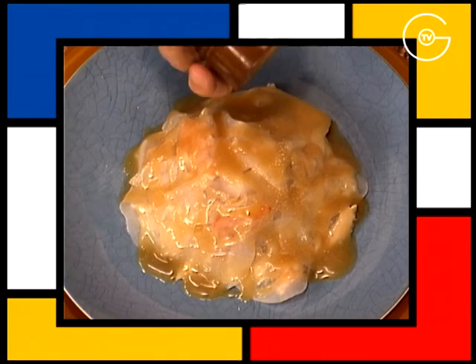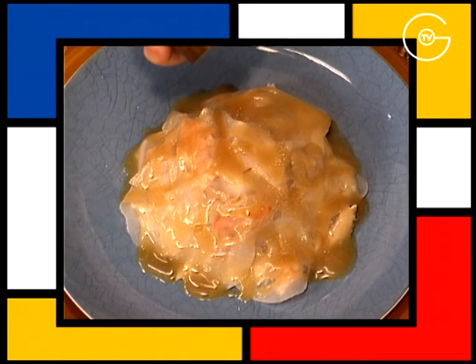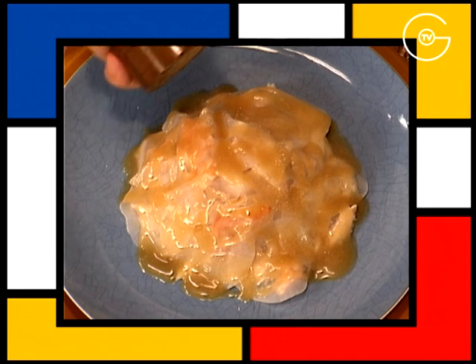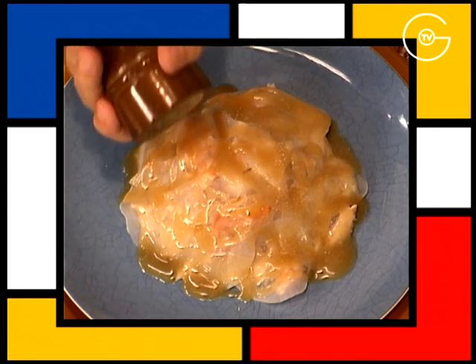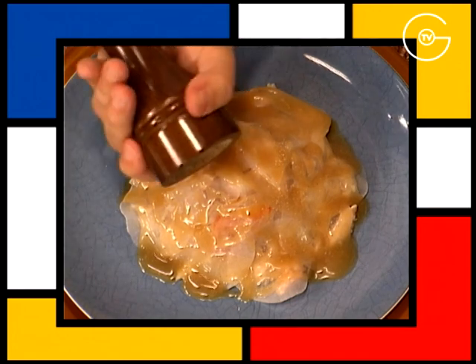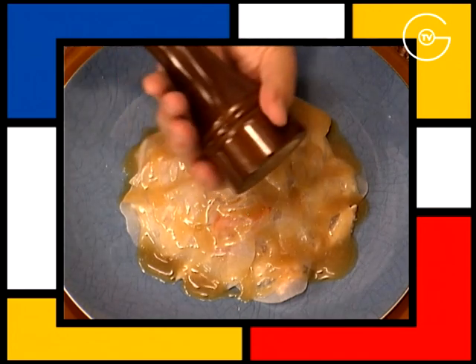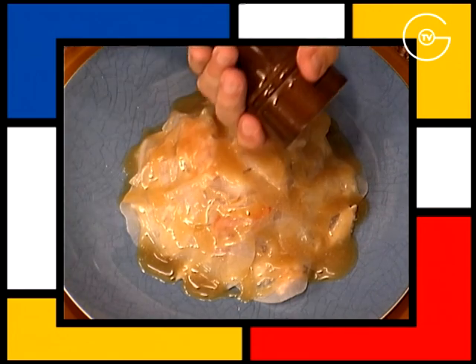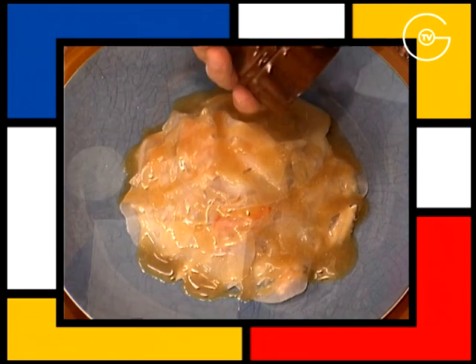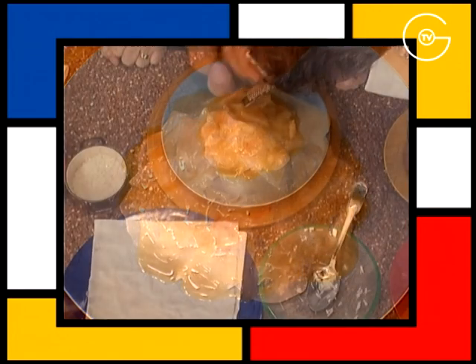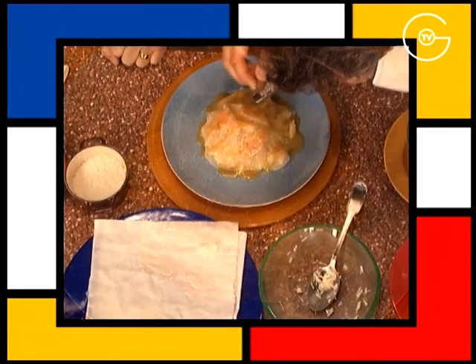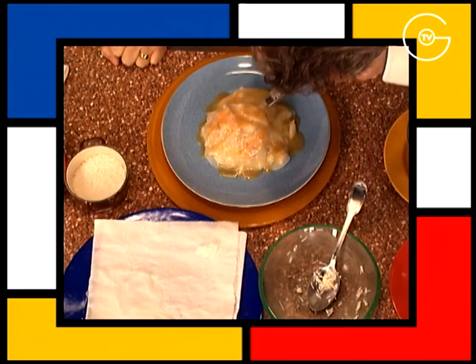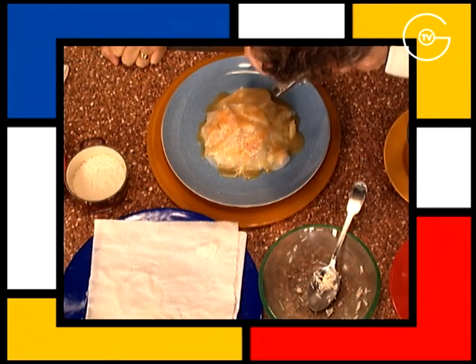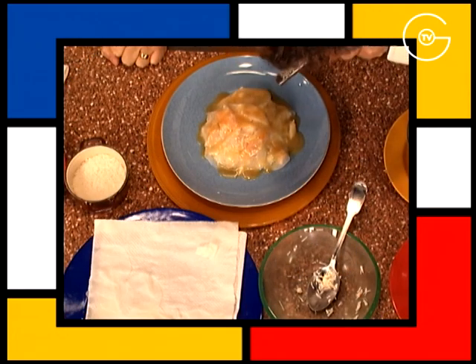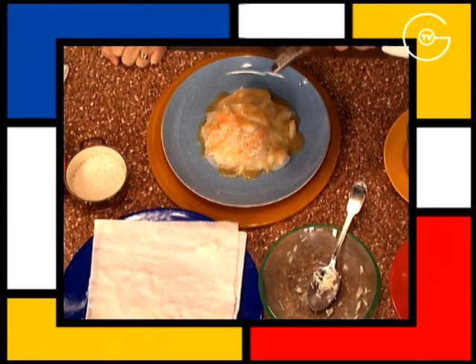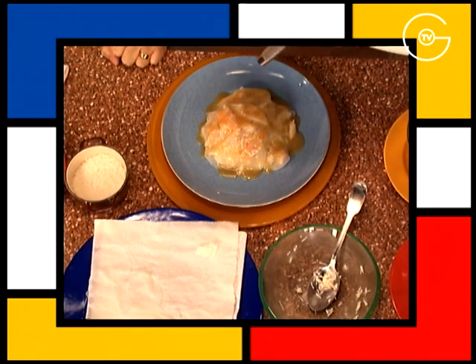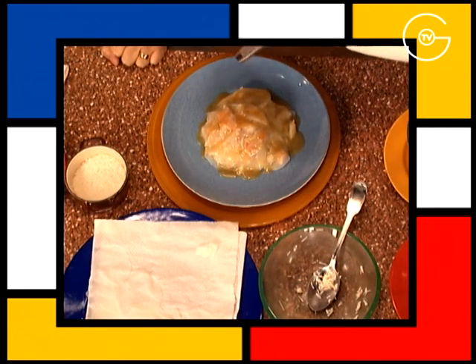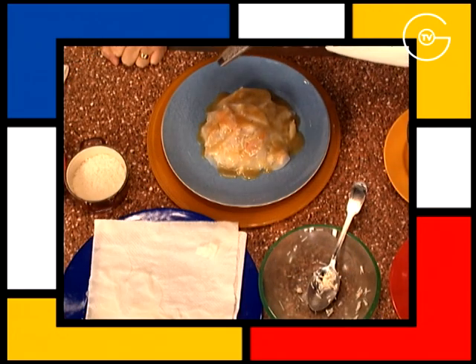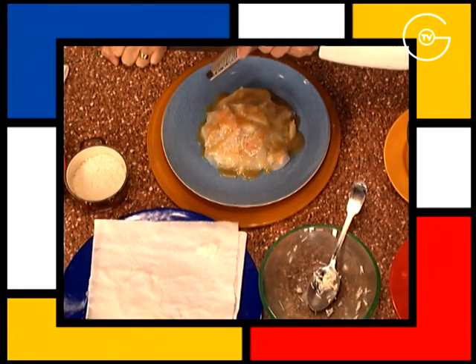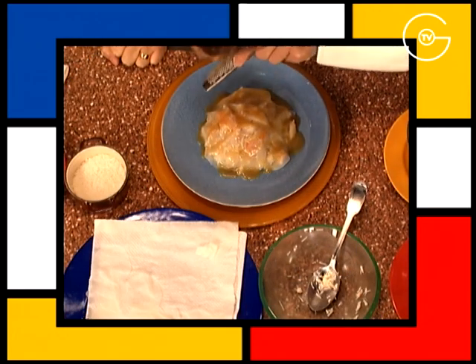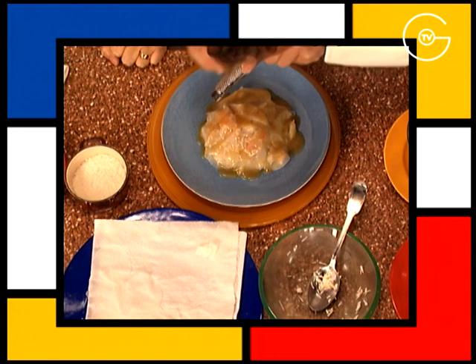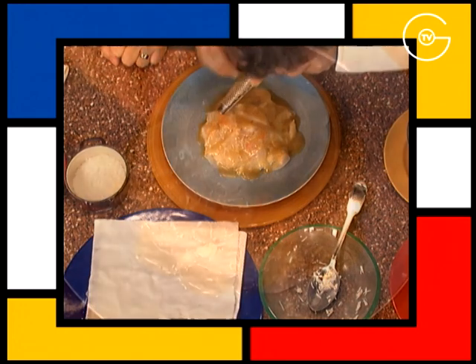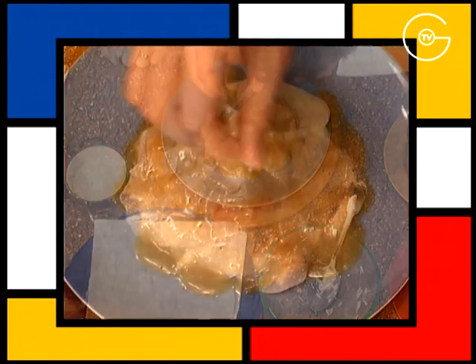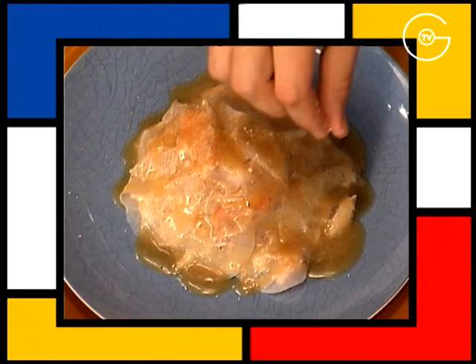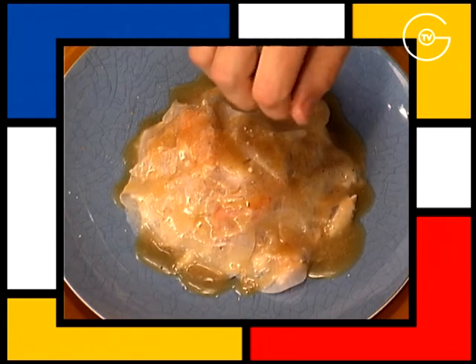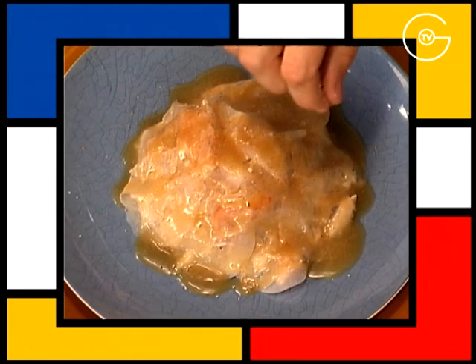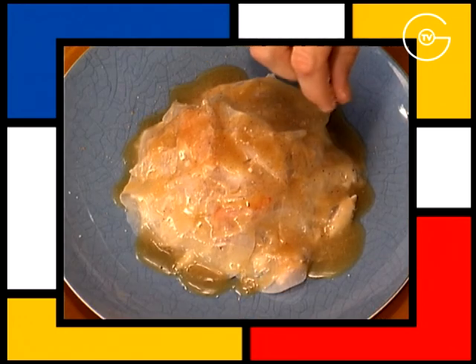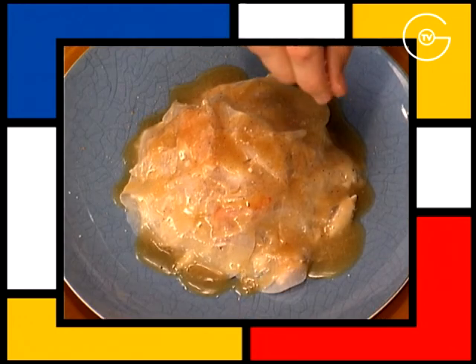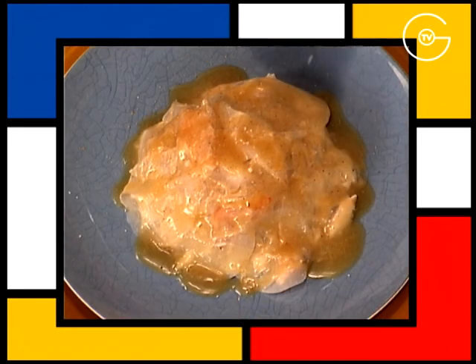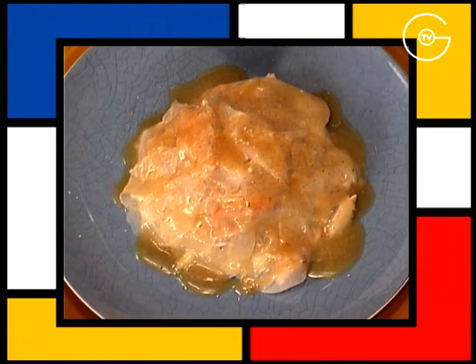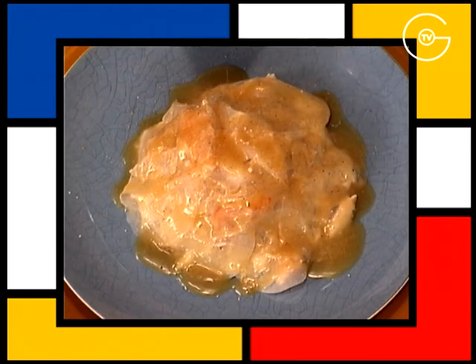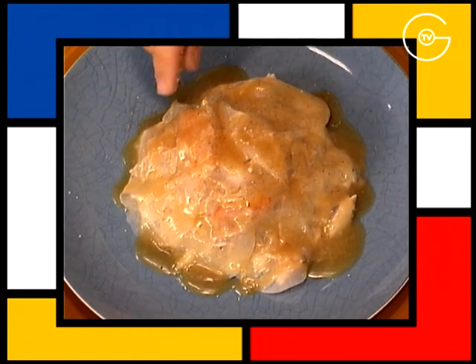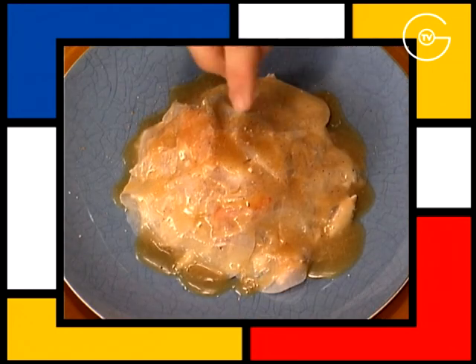Poivrer. Finir avec quelques râpures de noix de muscade et quelques grains de fleur de Guérande.